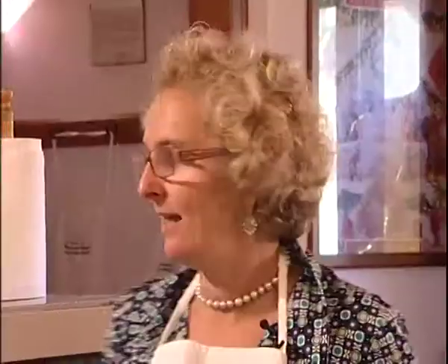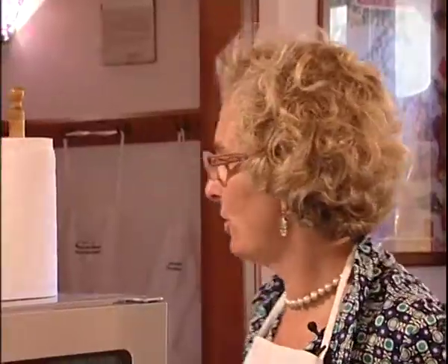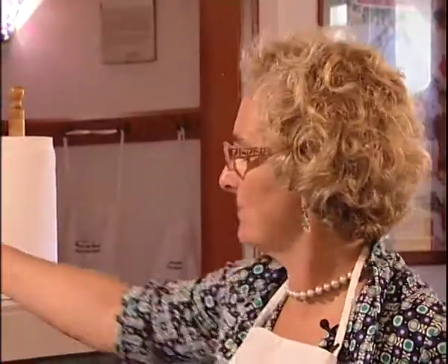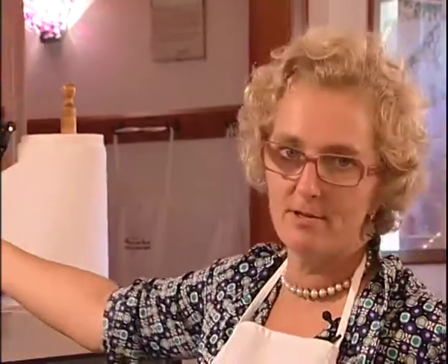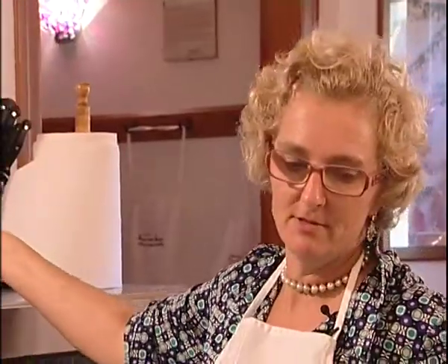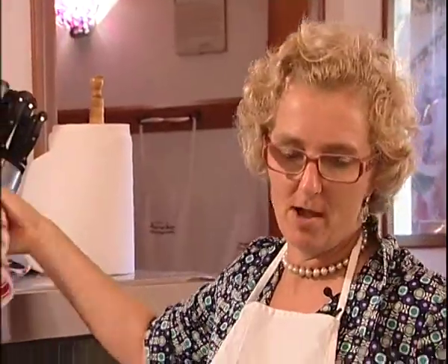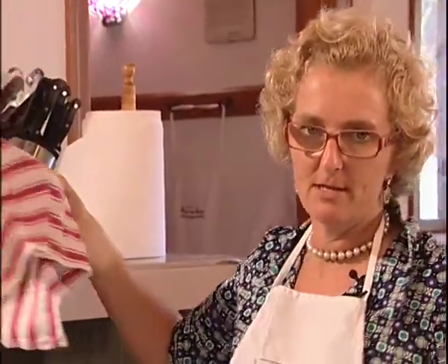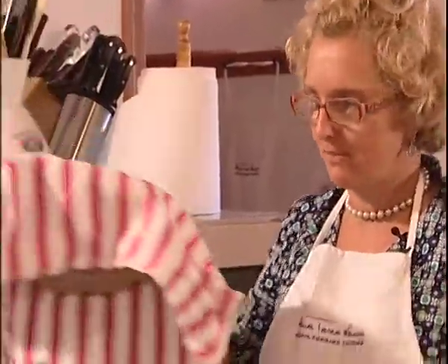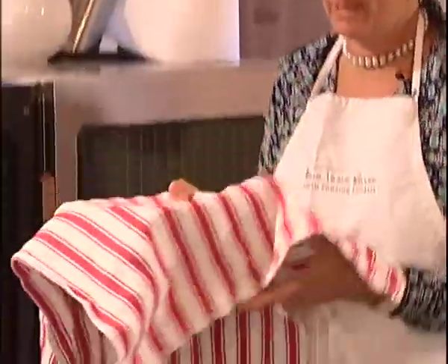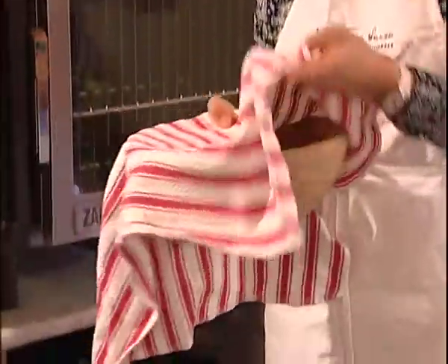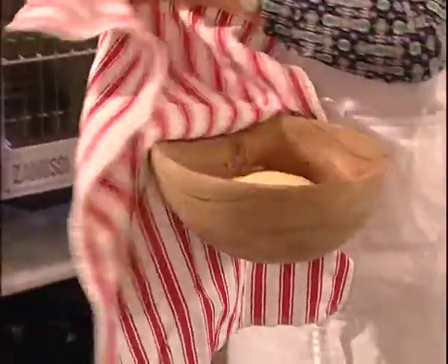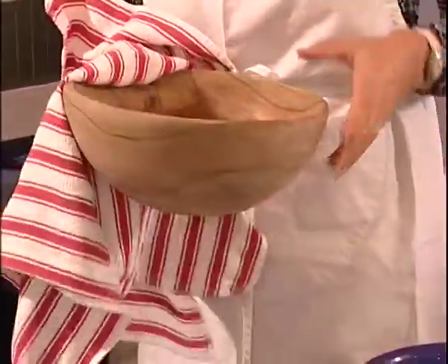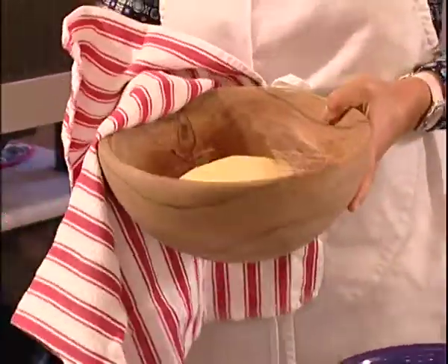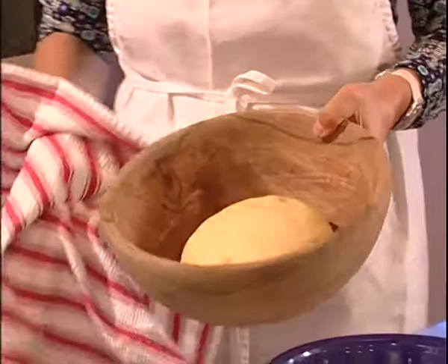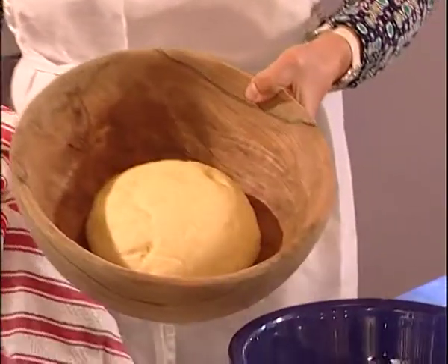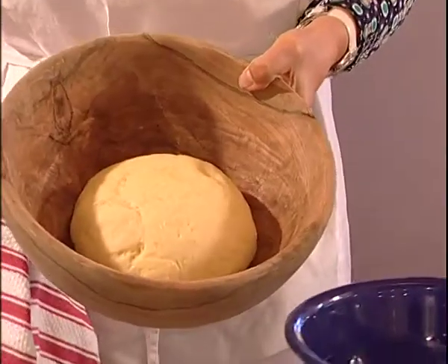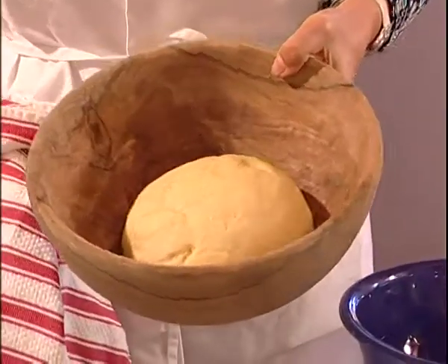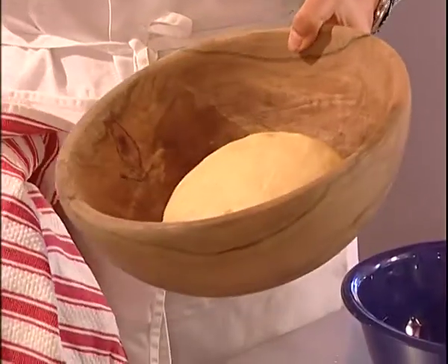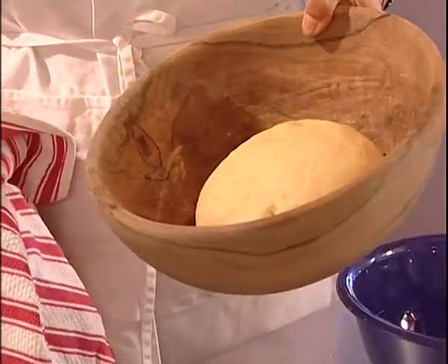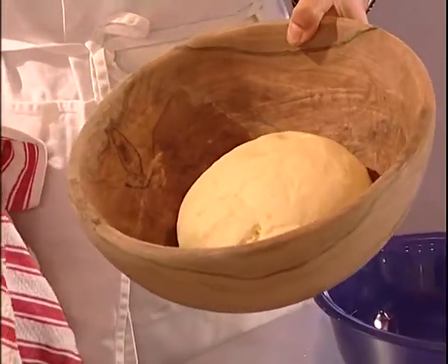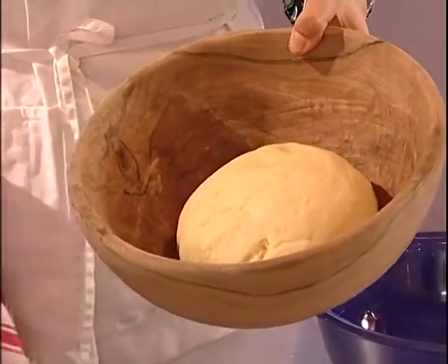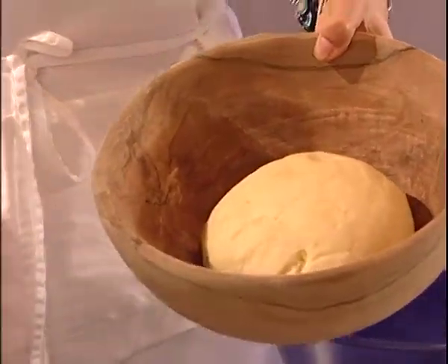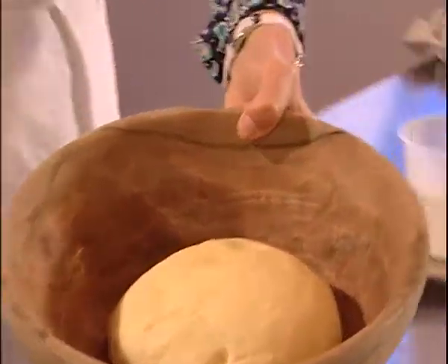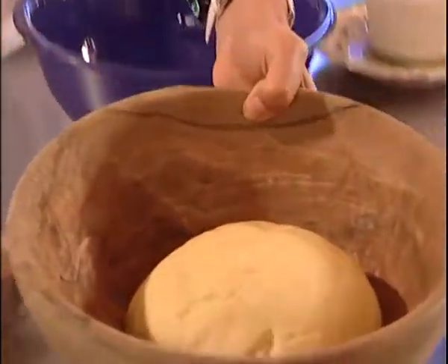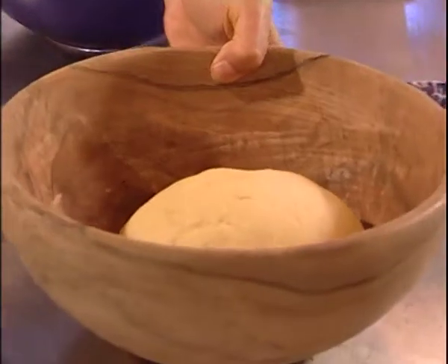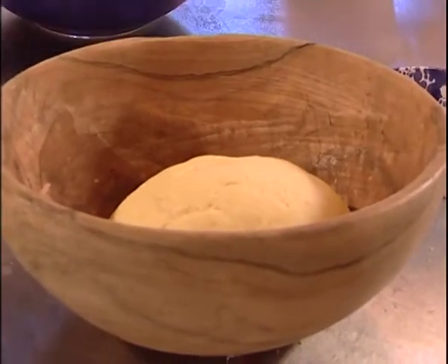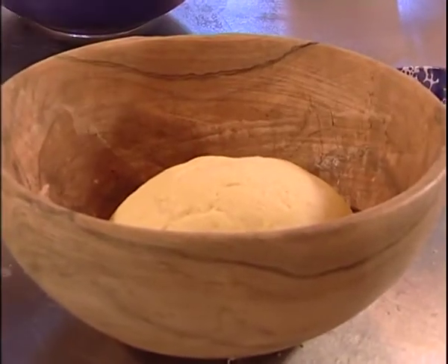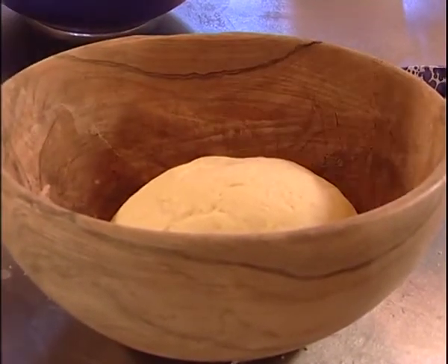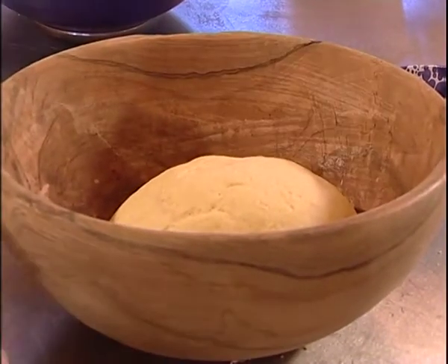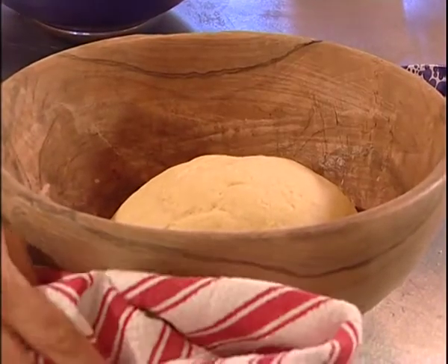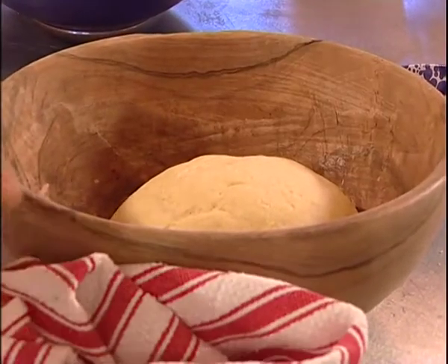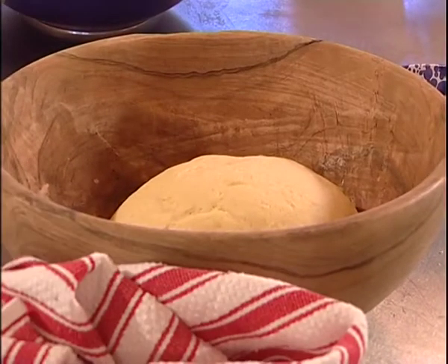The dough has risen, so I'm taking it off again. Here it is — it's more or less double what it was. And I will prepare quickly the filling.